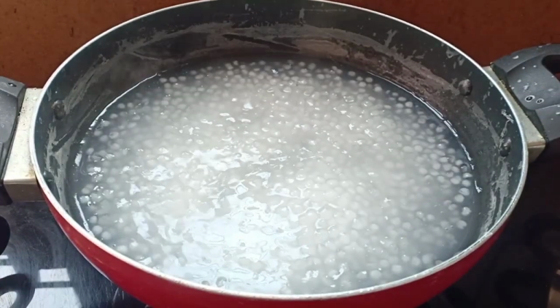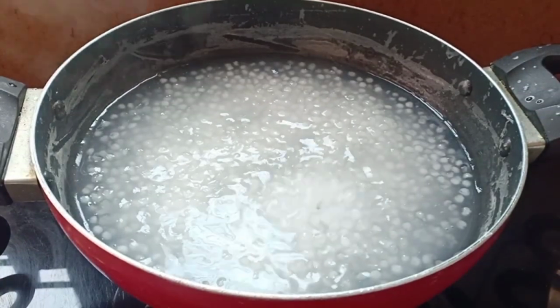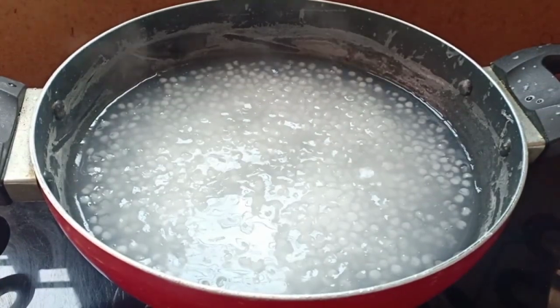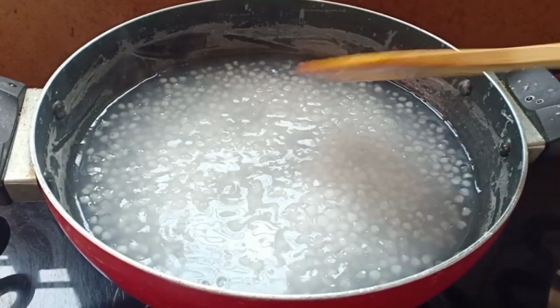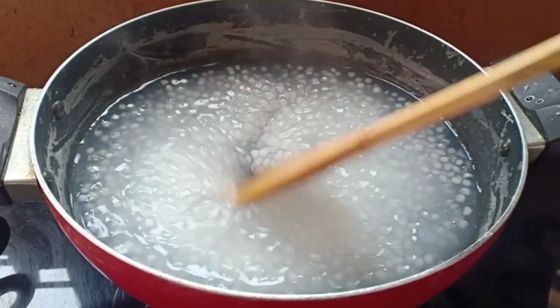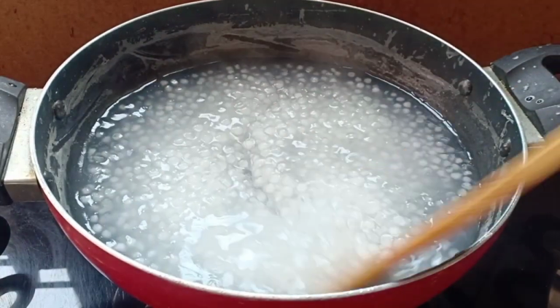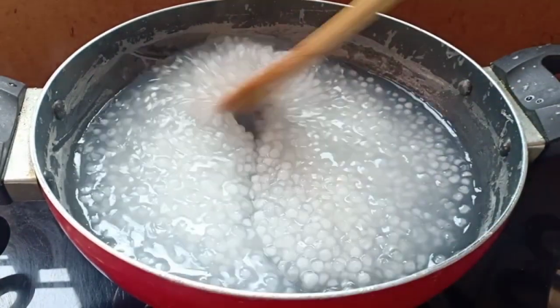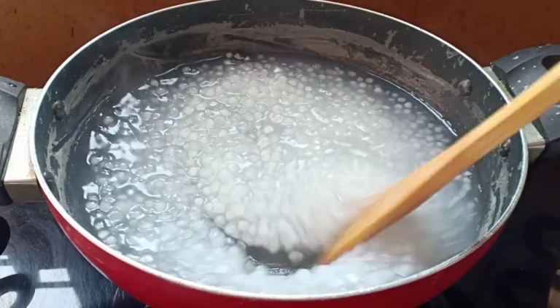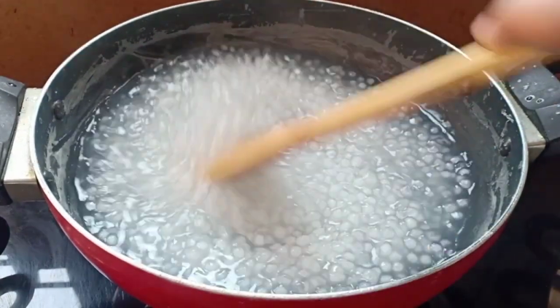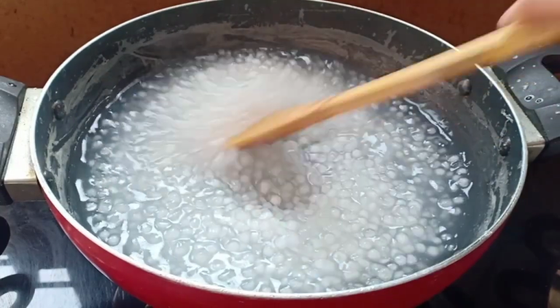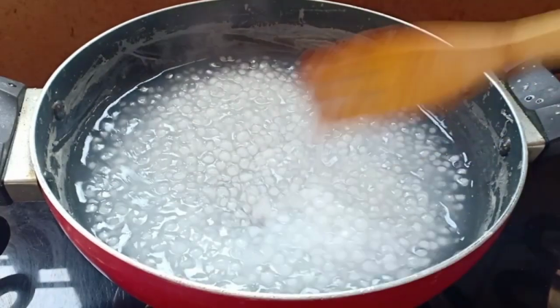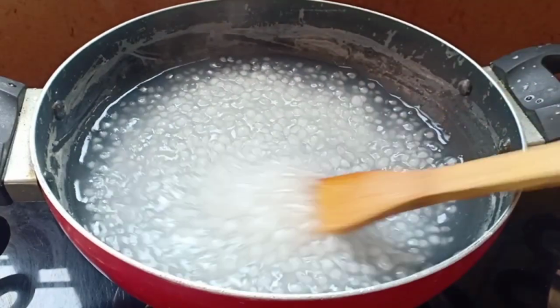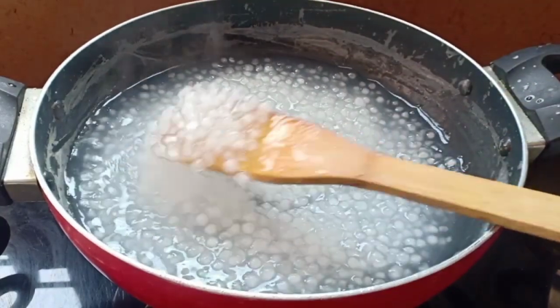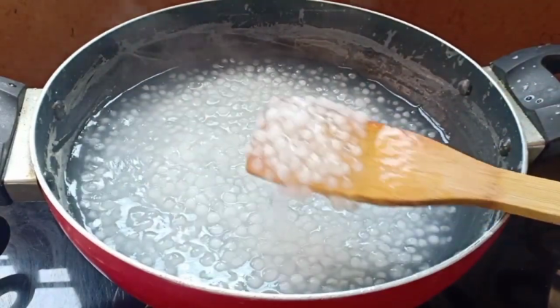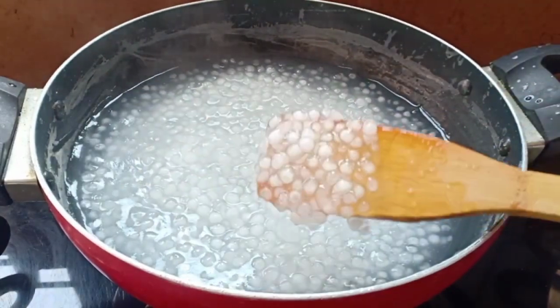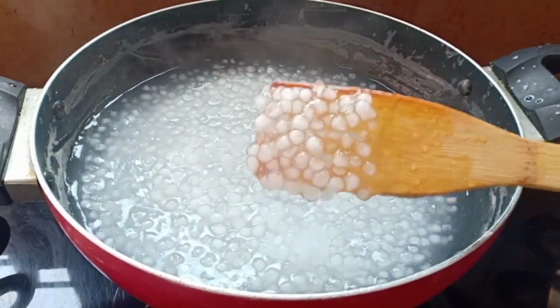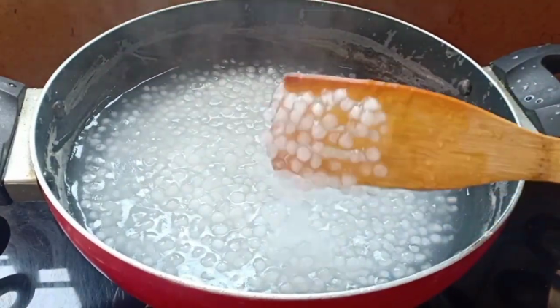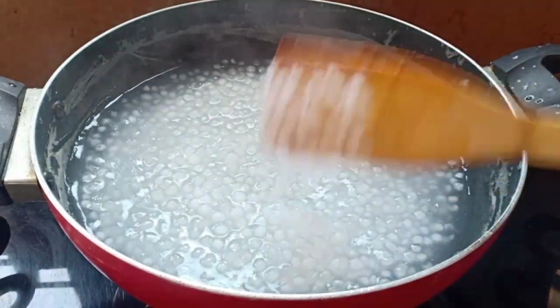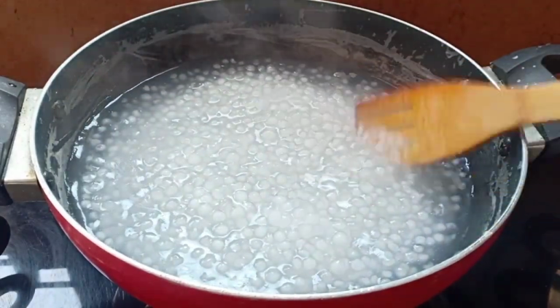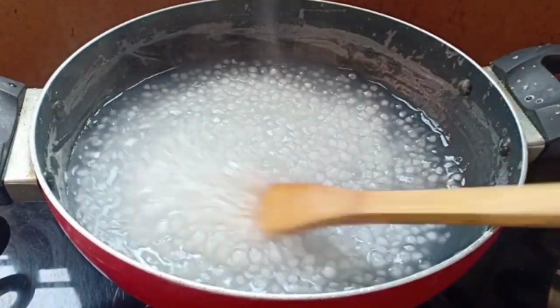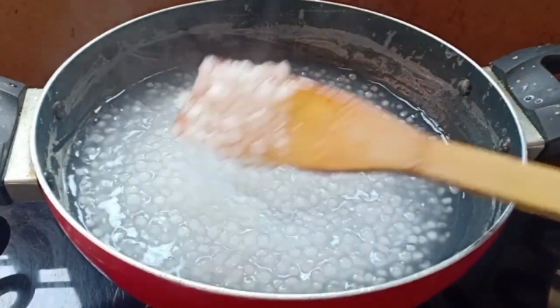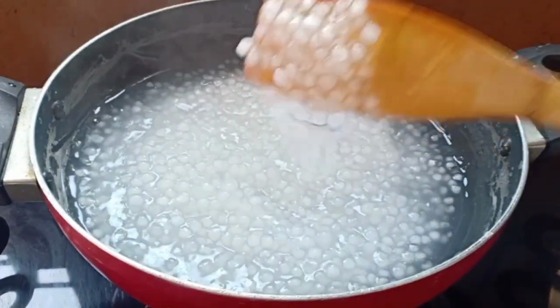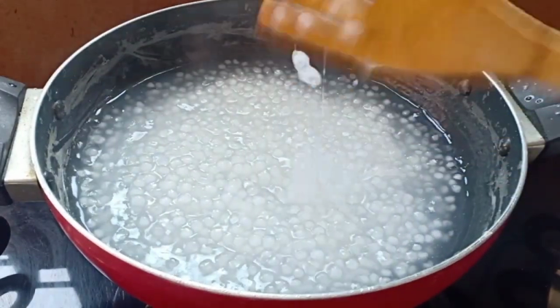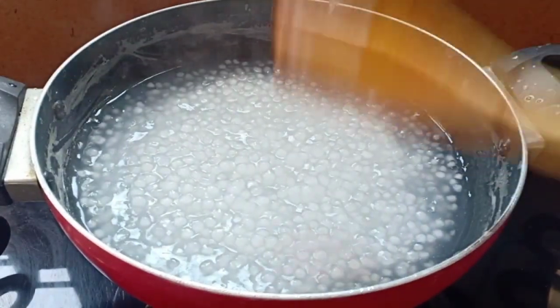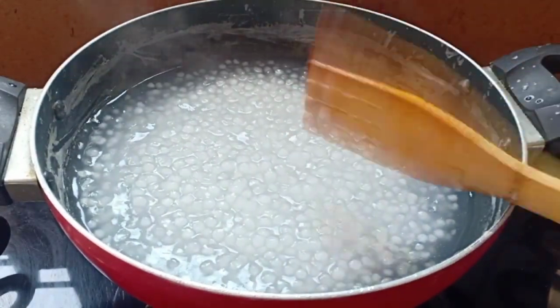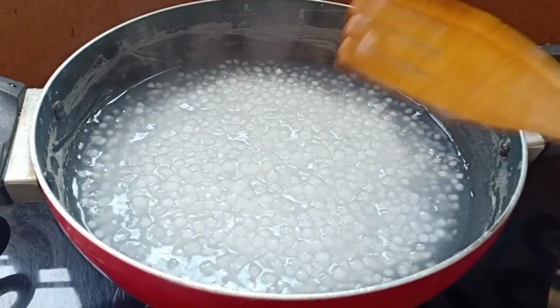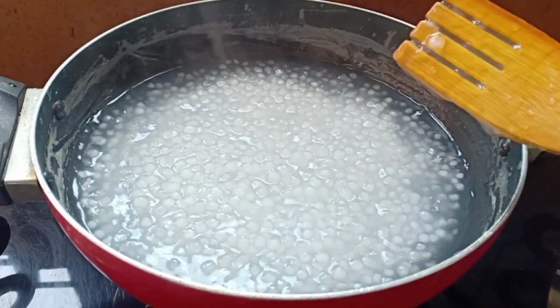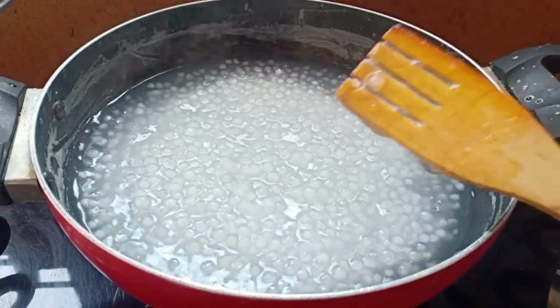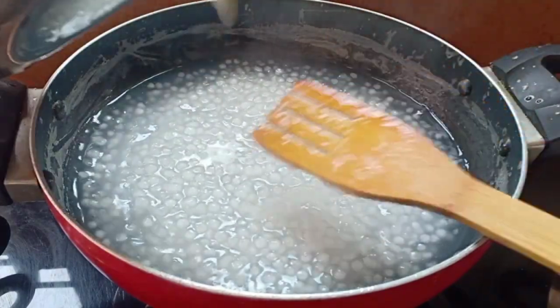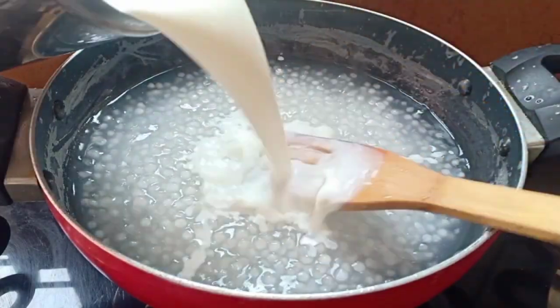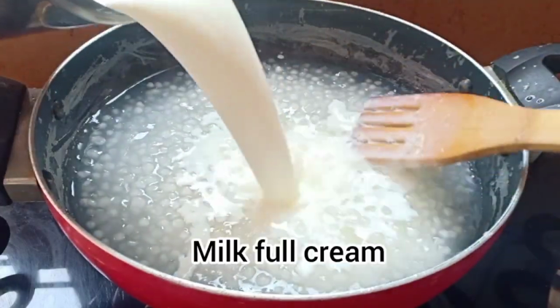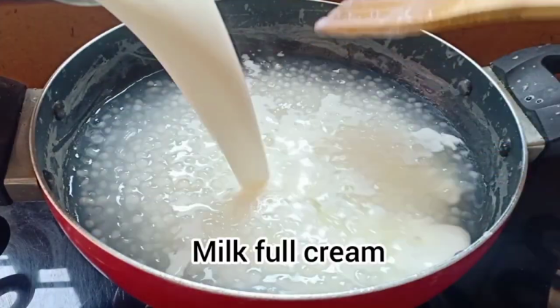Once the sabudana has thickened and you can see it is transparent, add the milk. I'm adding half a liter of milk.